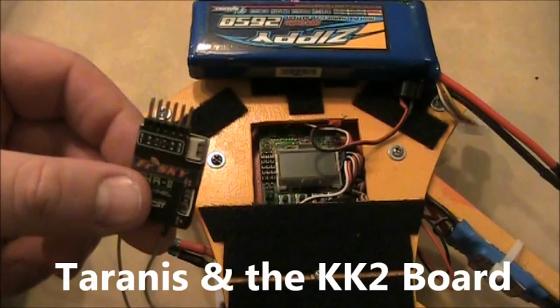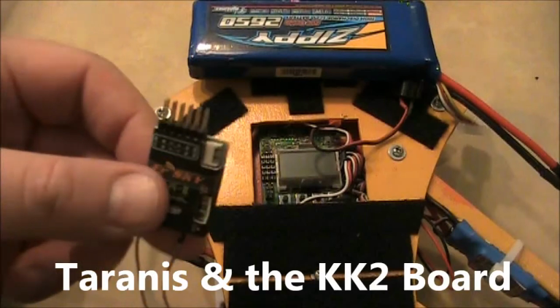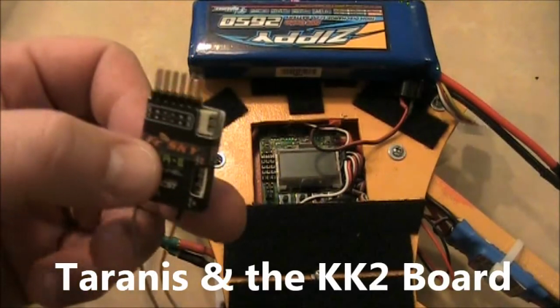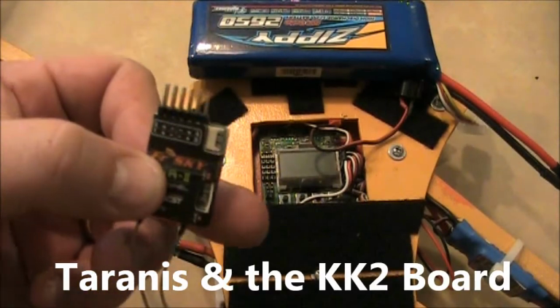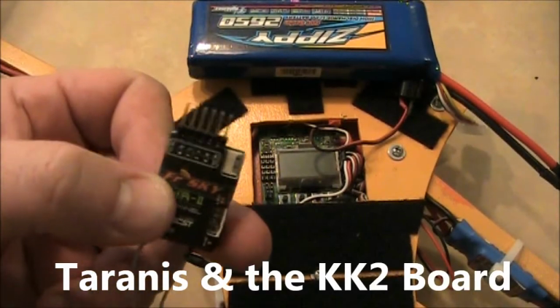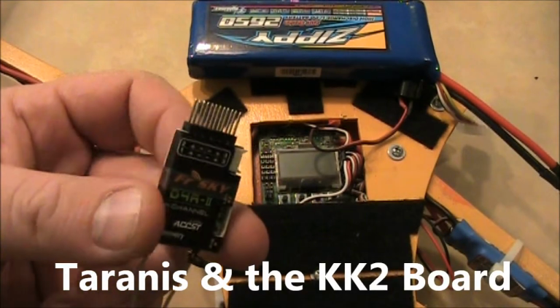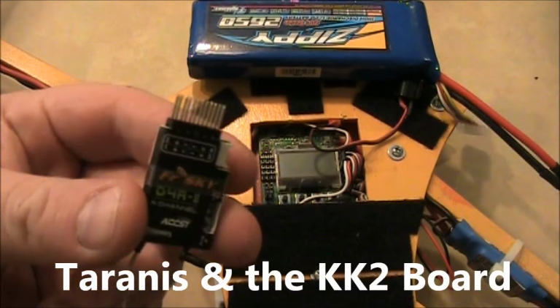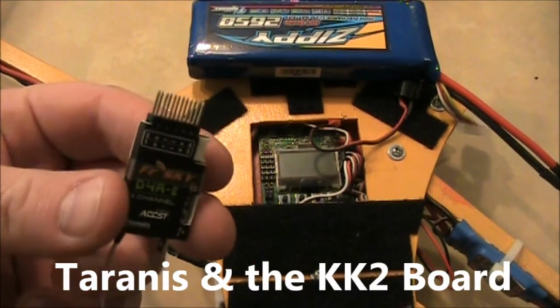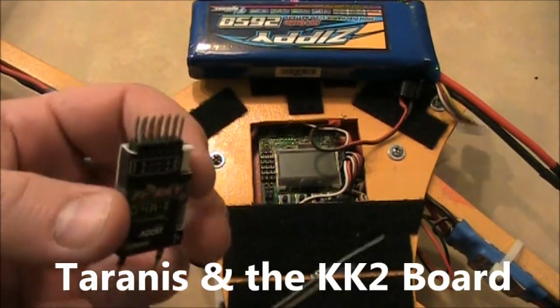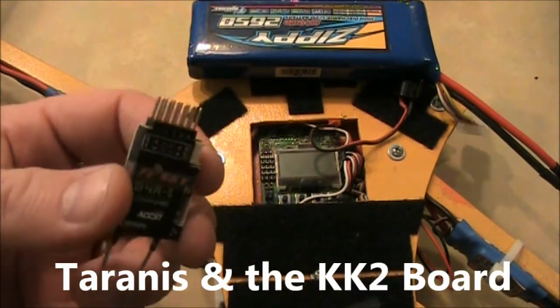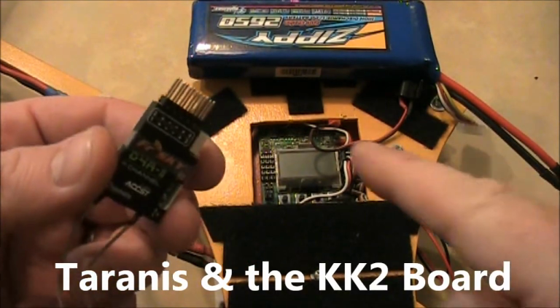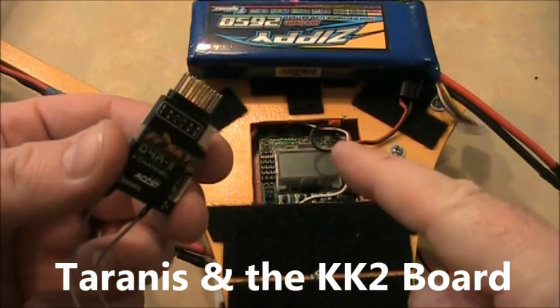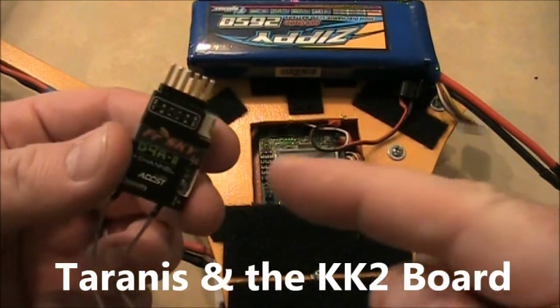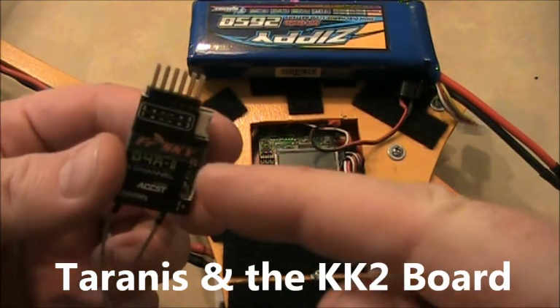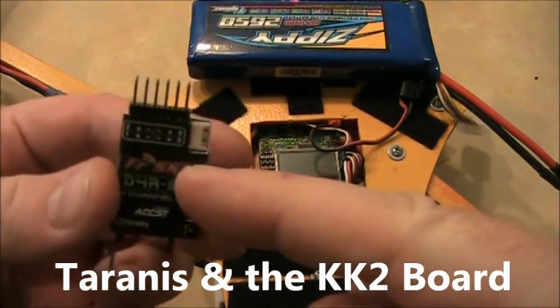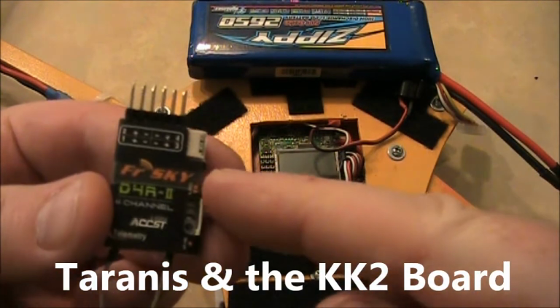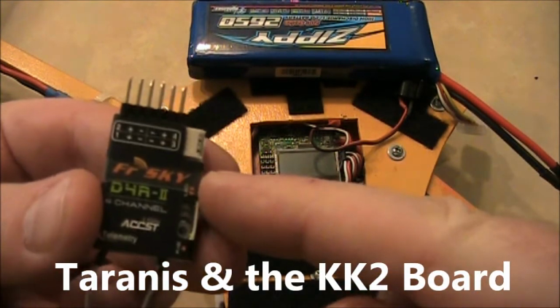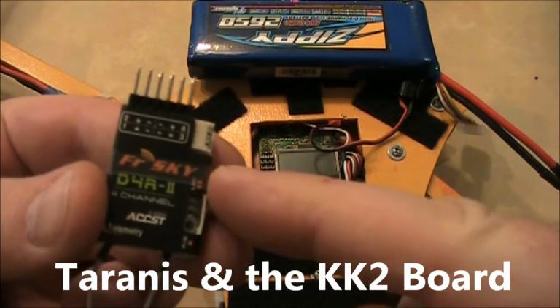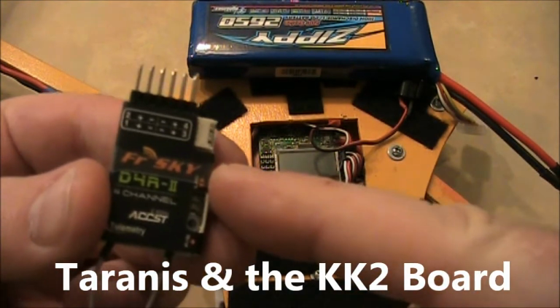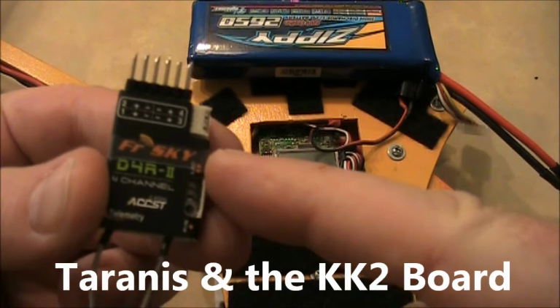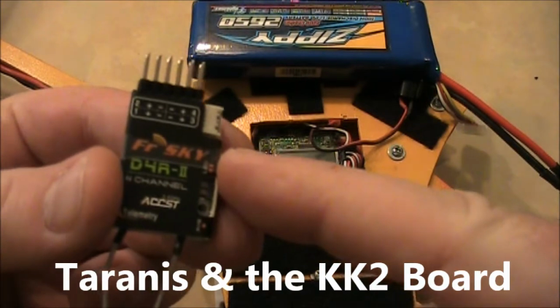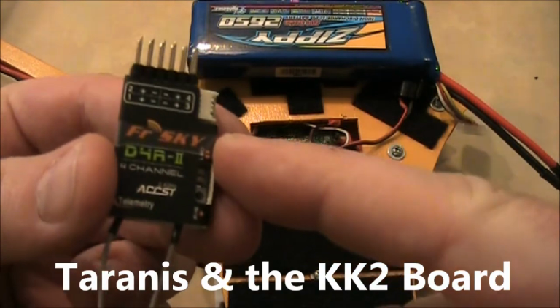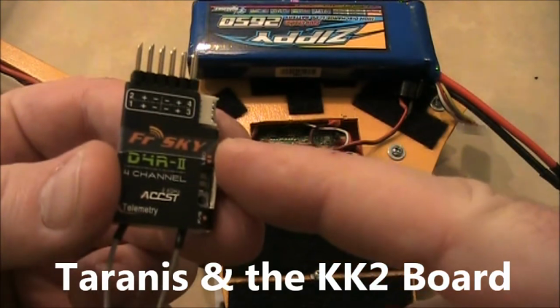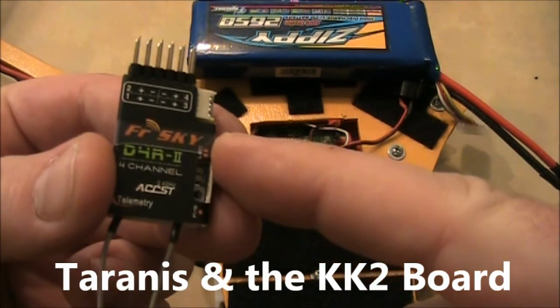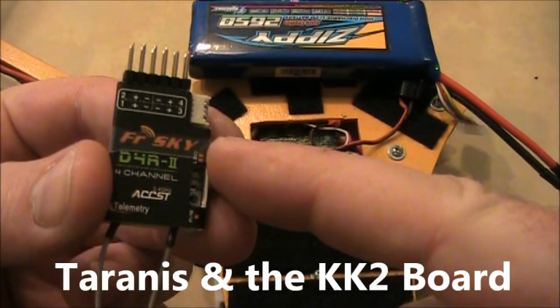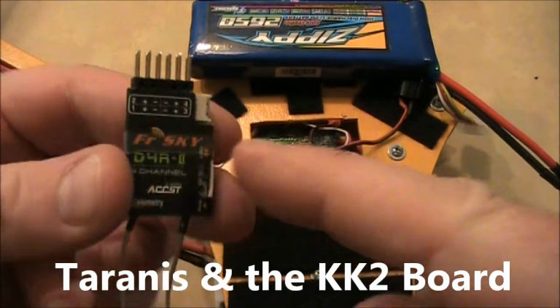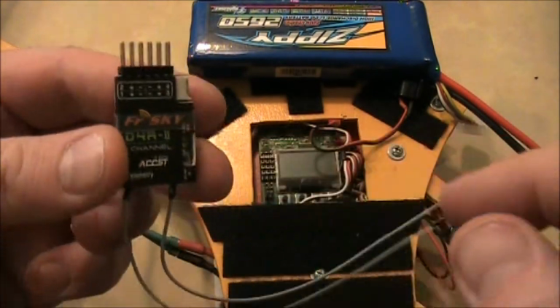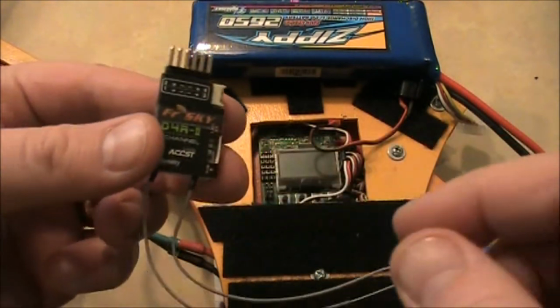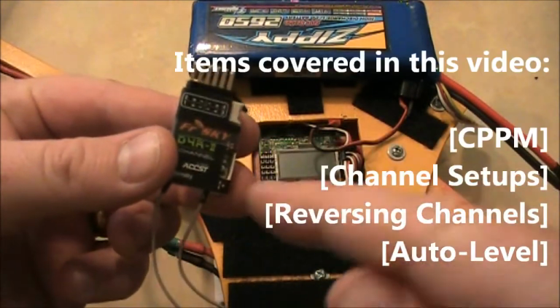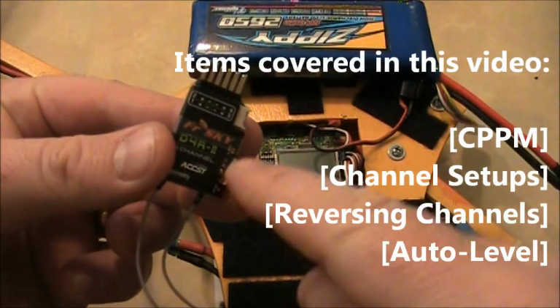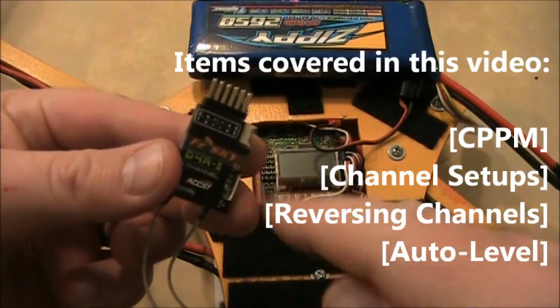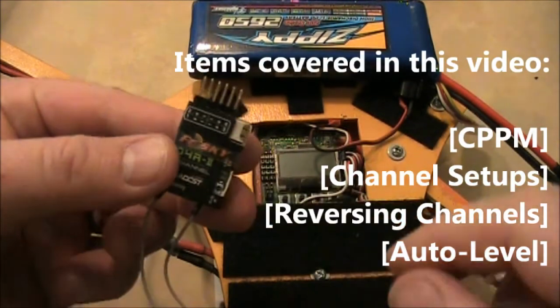In this video I'm going to show you how to hook up your KK2 board to a FrSky D4R2 receiver.